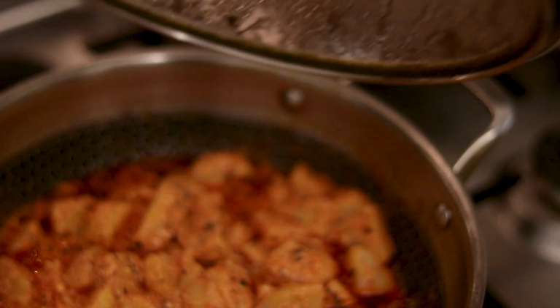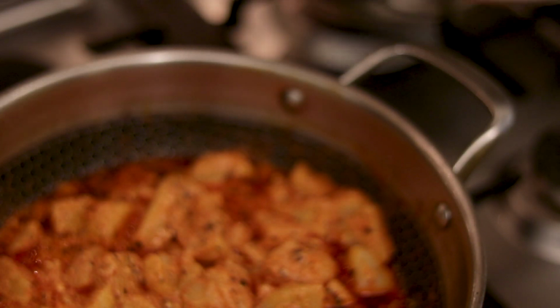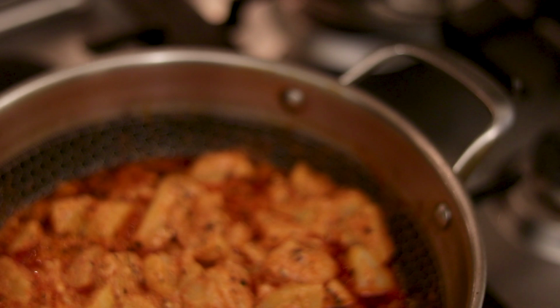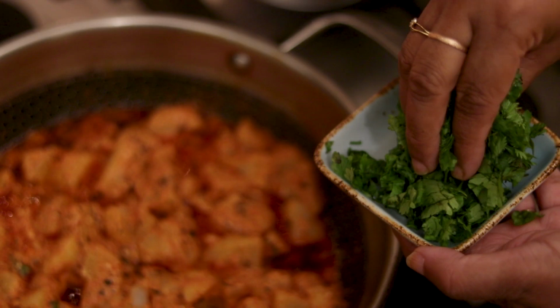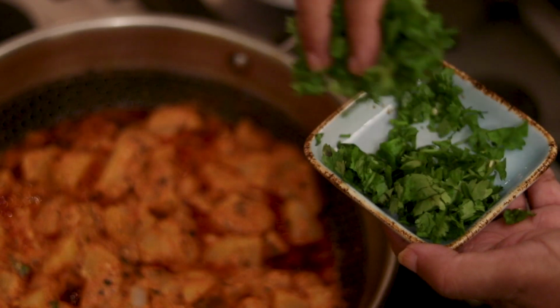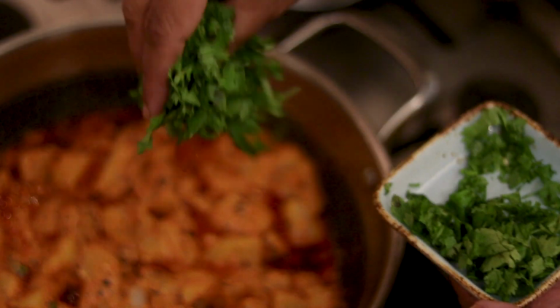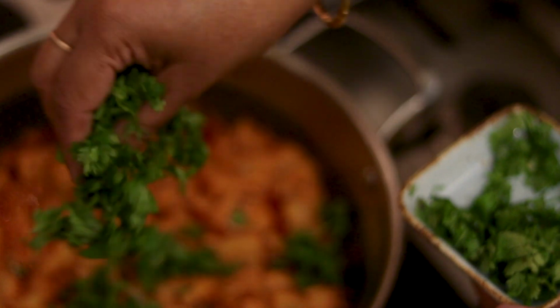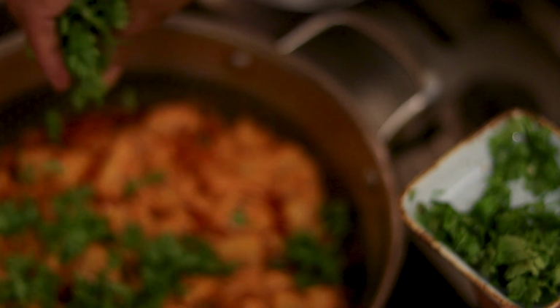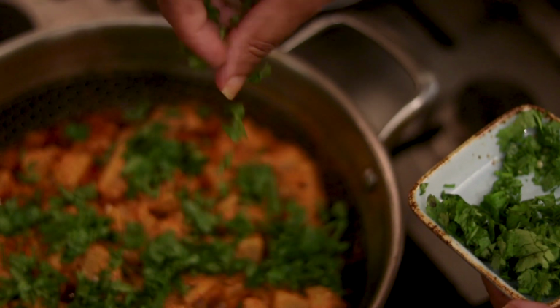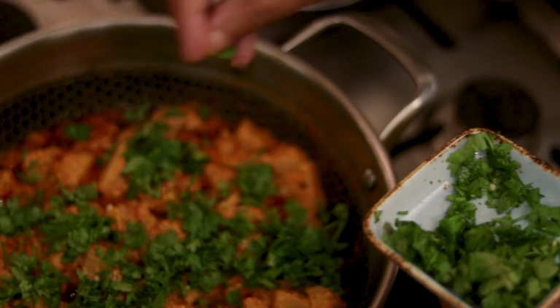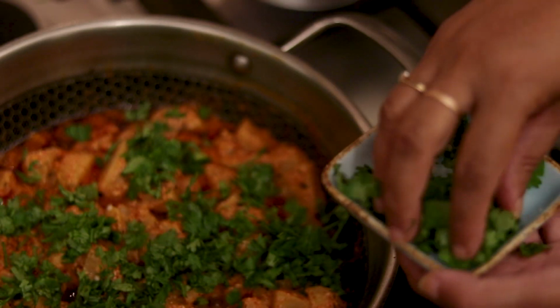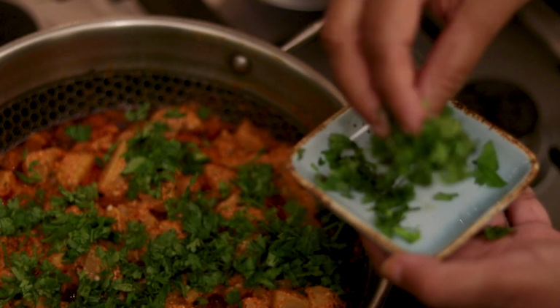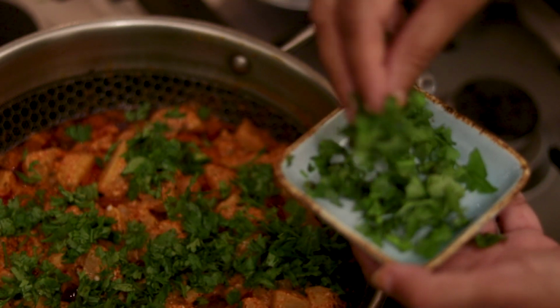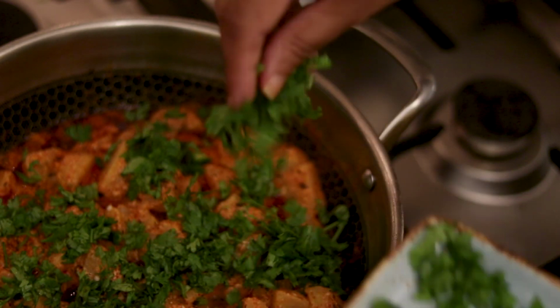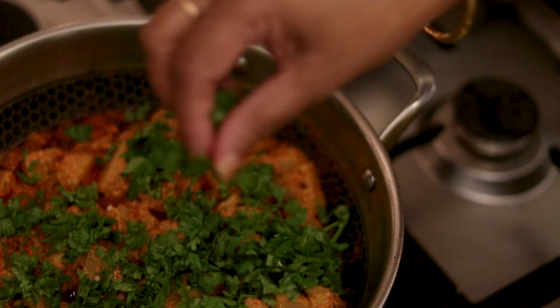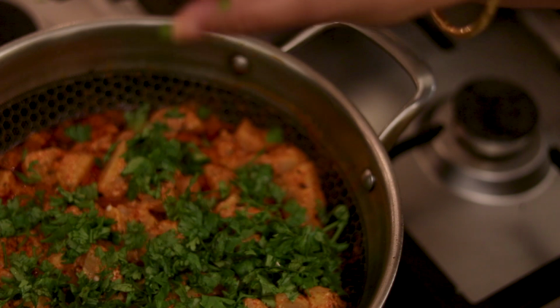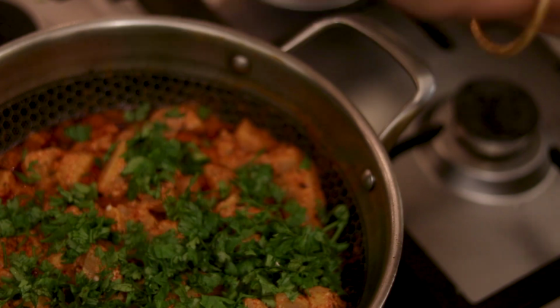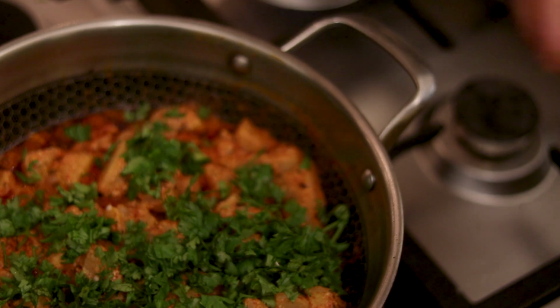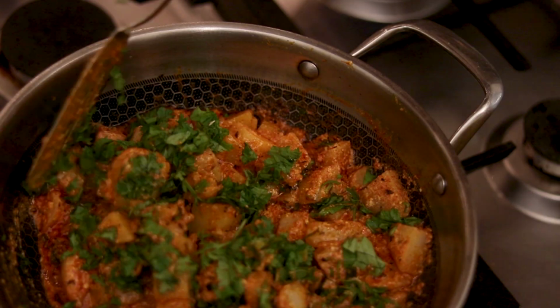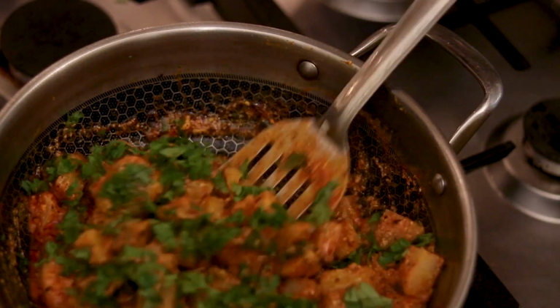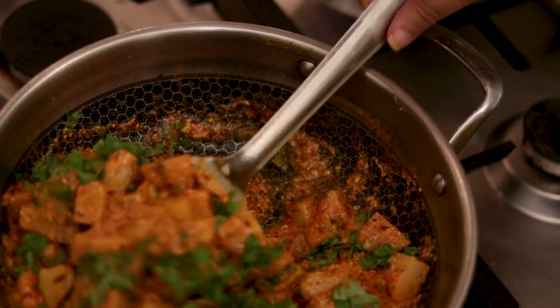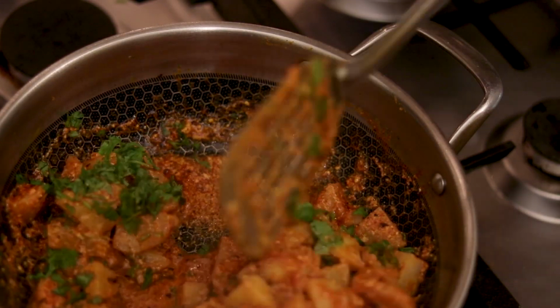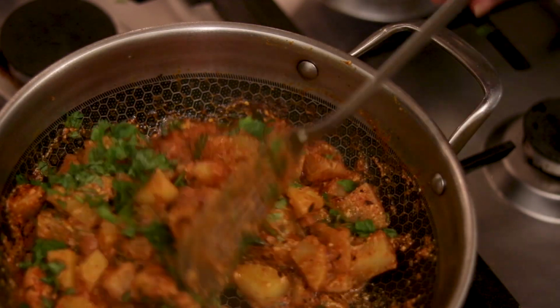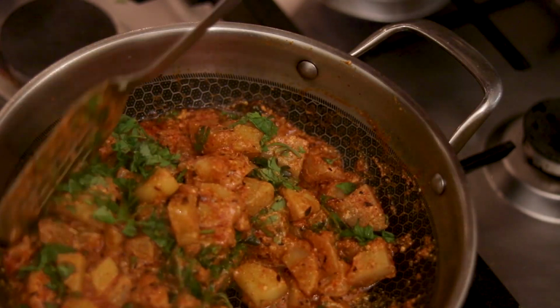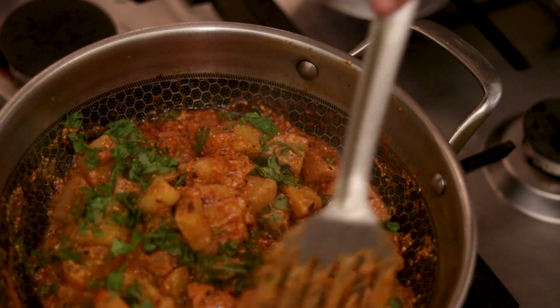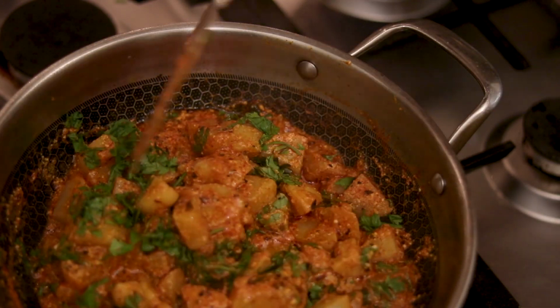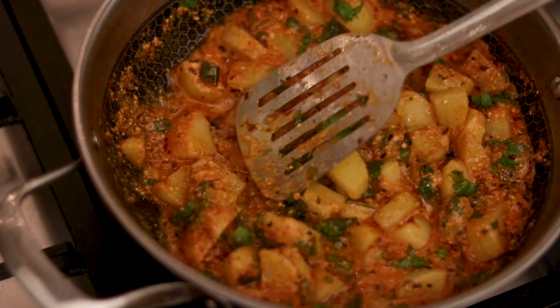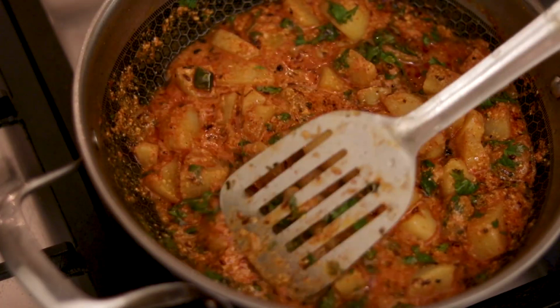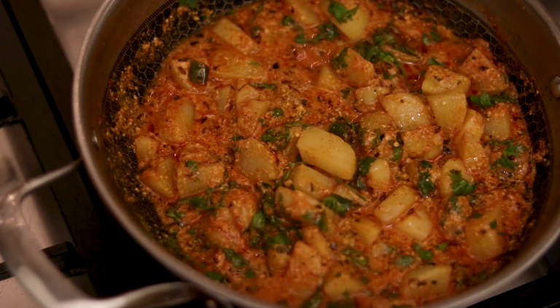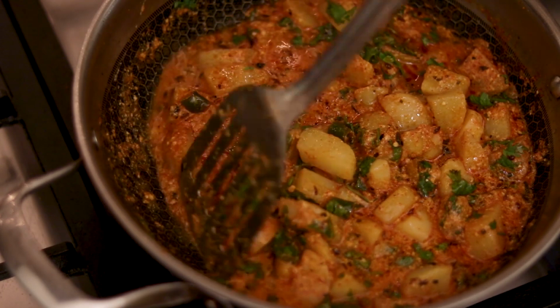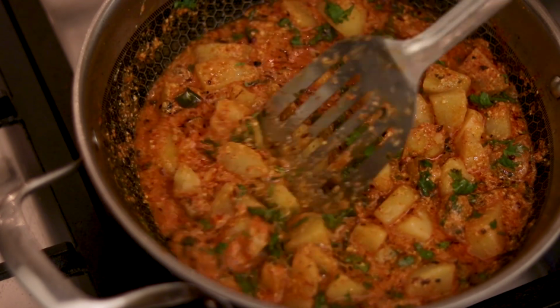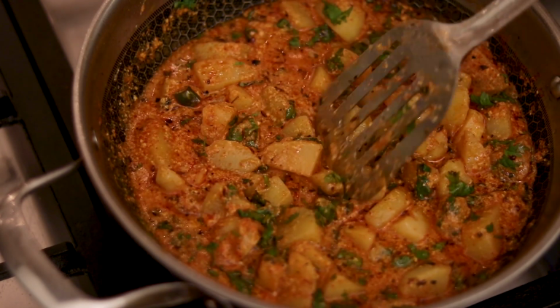We add coriander to the vegetables for garnish. The vegetables are also ready.